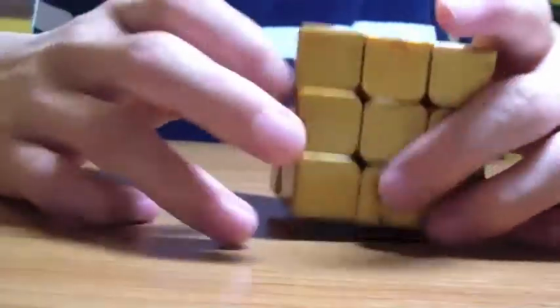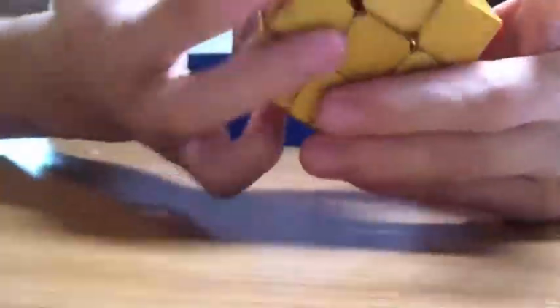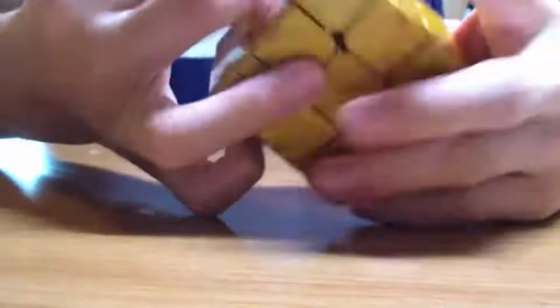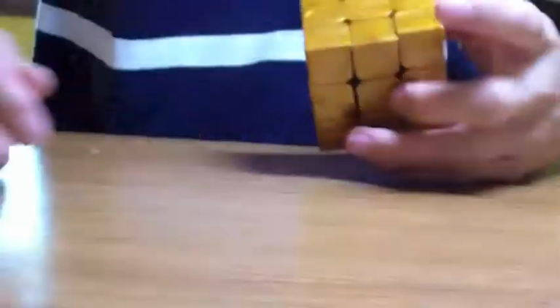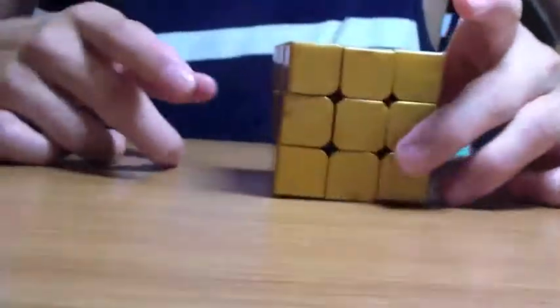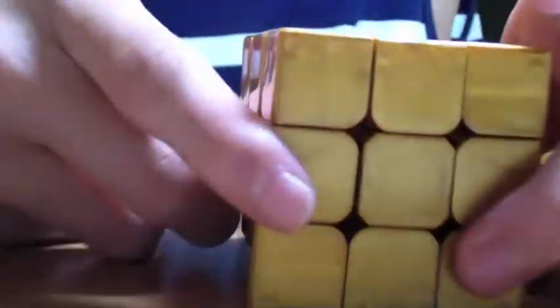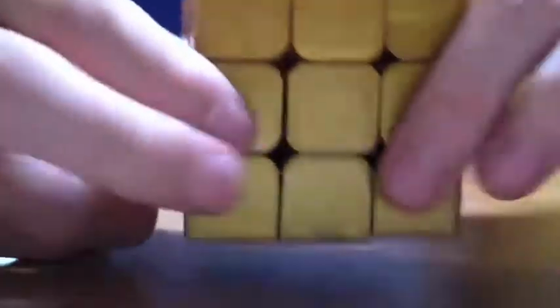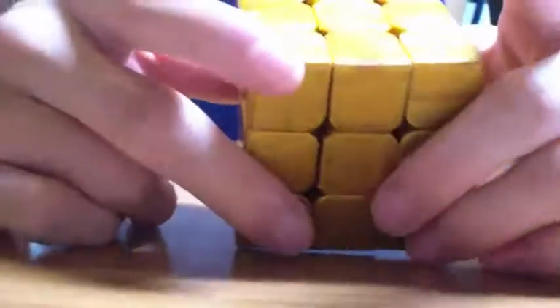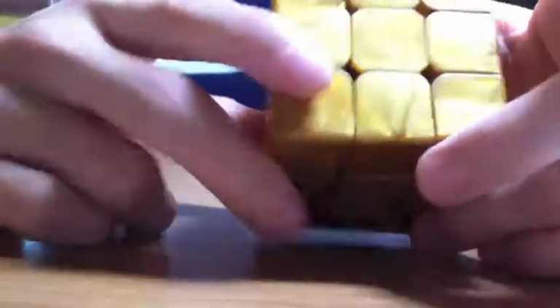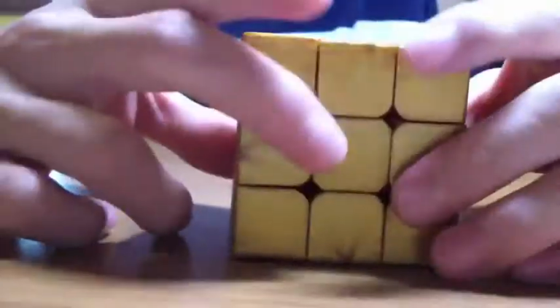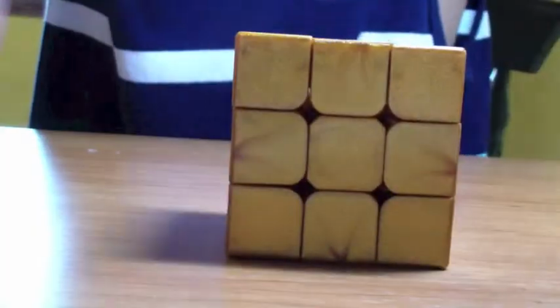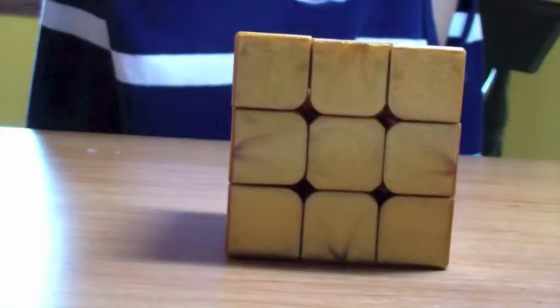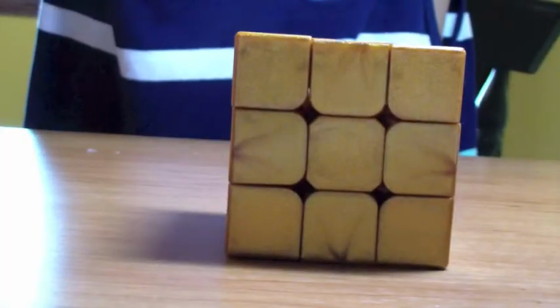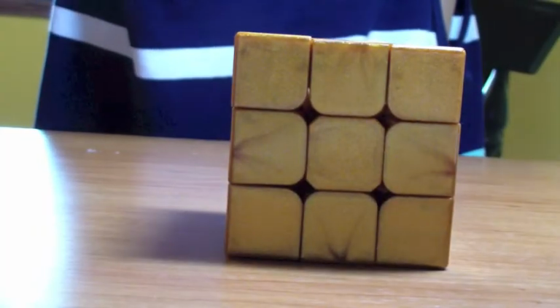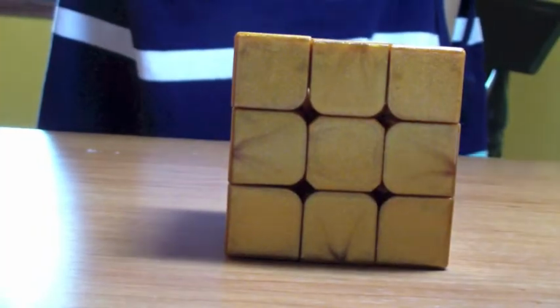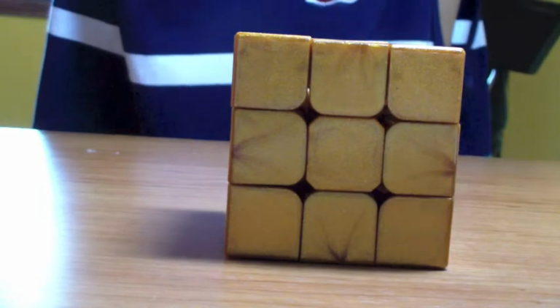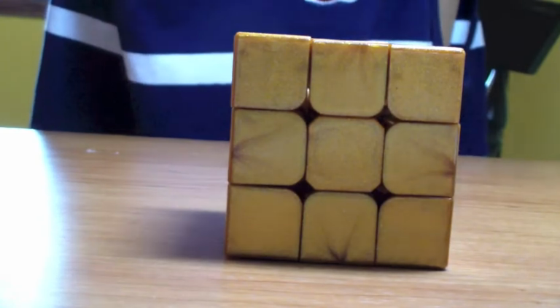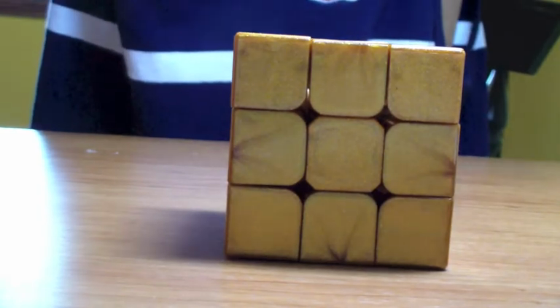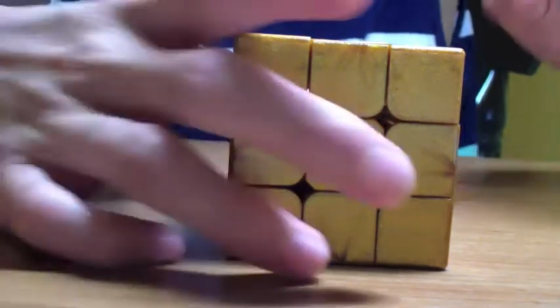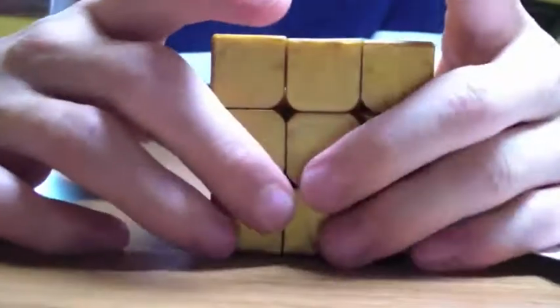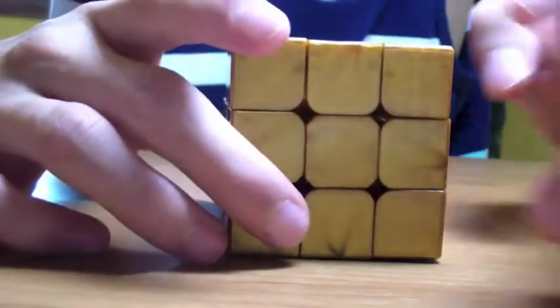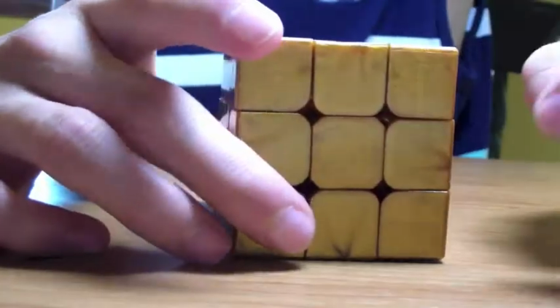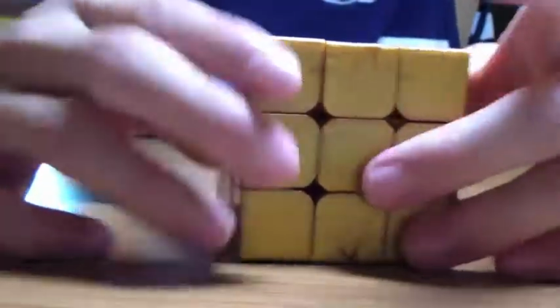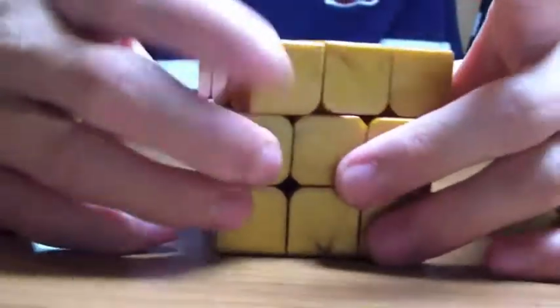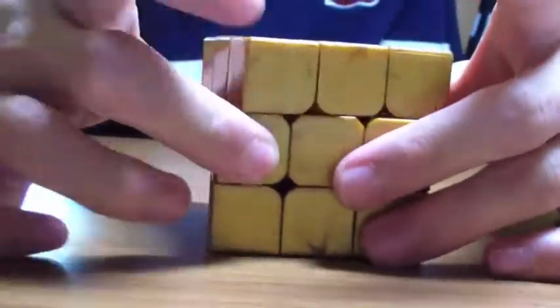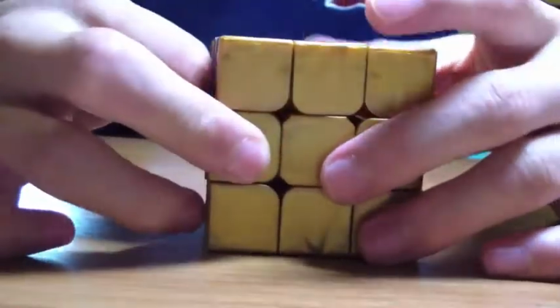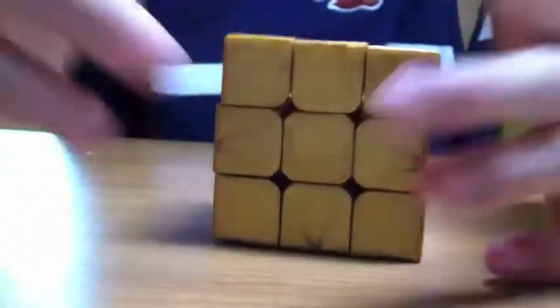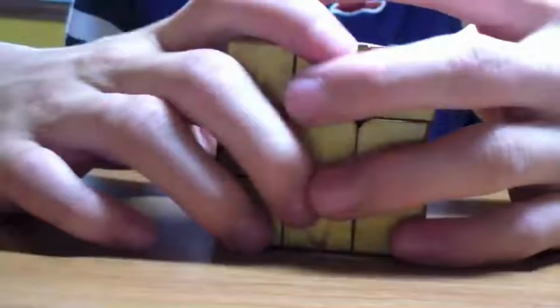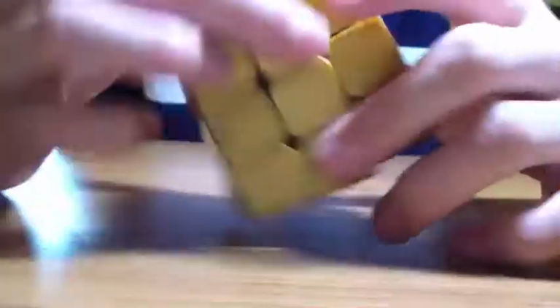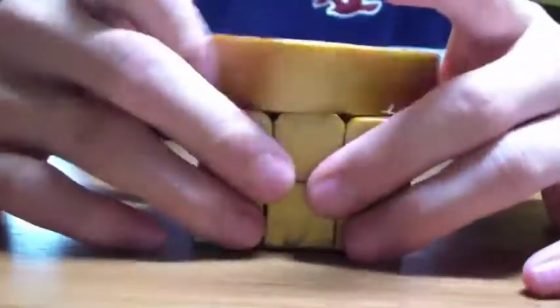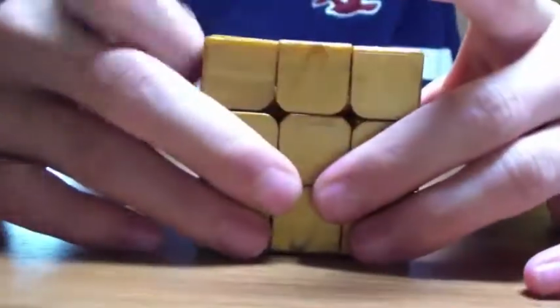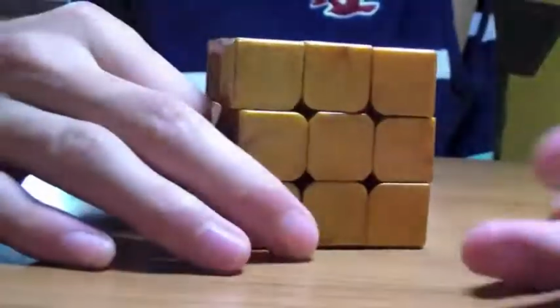Alright, hey guys, I'm back and I've assembled the whole cube. As you can see, it's completely gold, and that's pretty cool. I didn't sticker it yet, because it's pretty cool as it's gold.